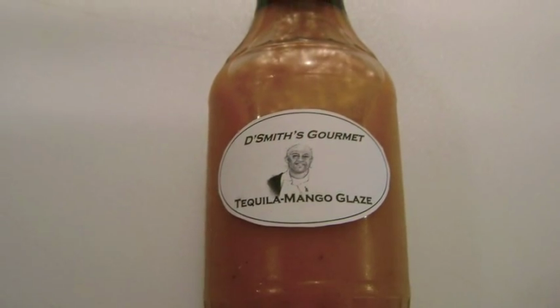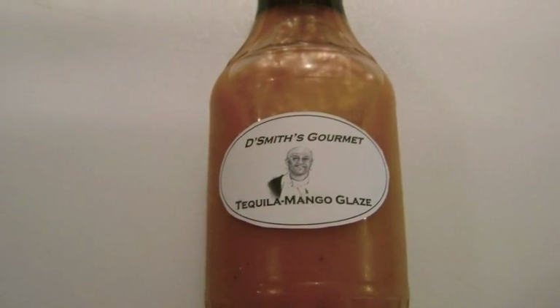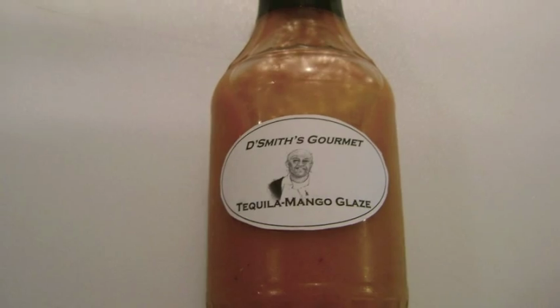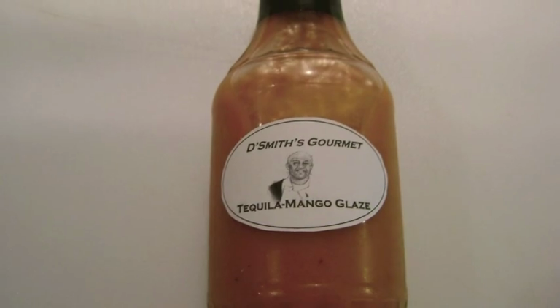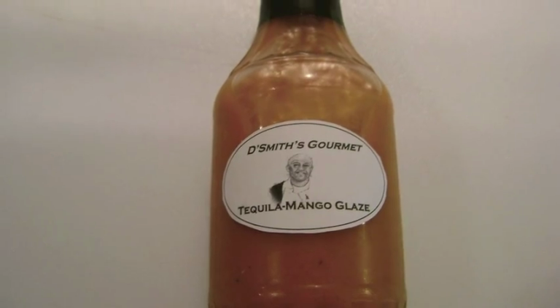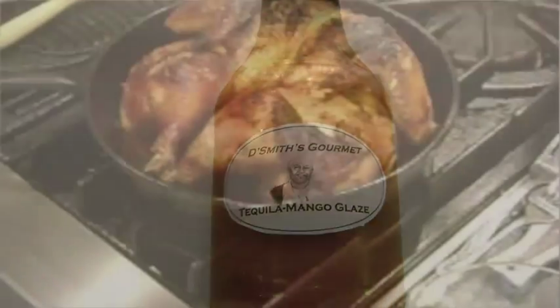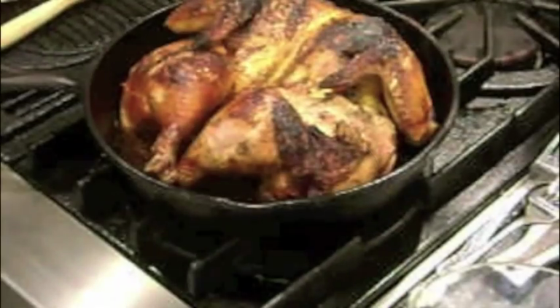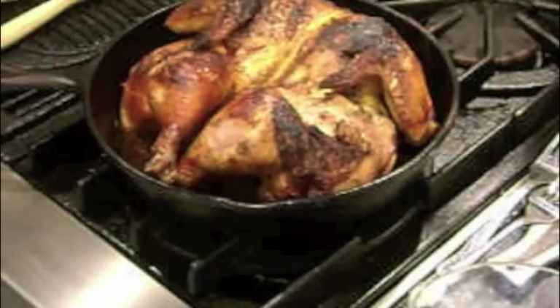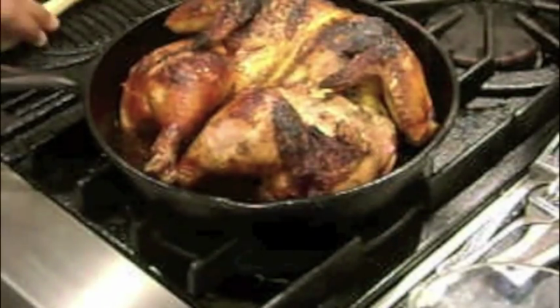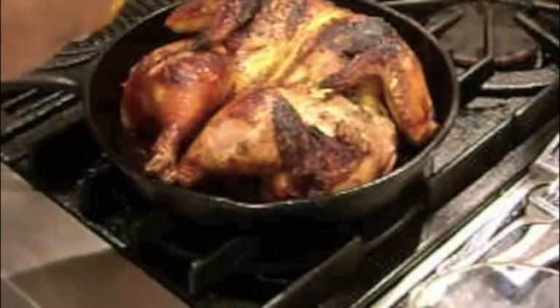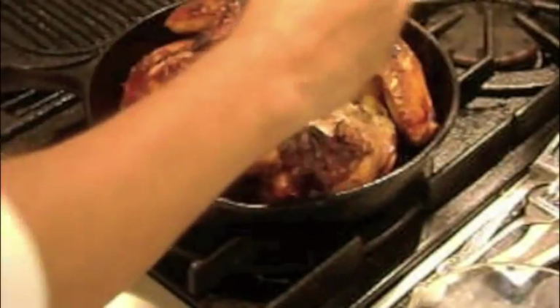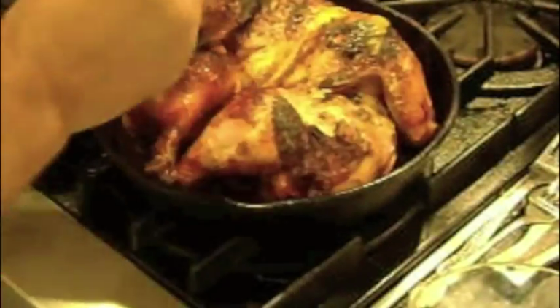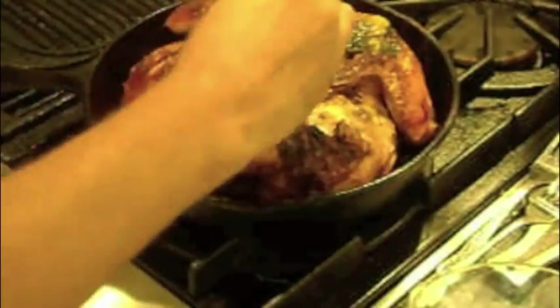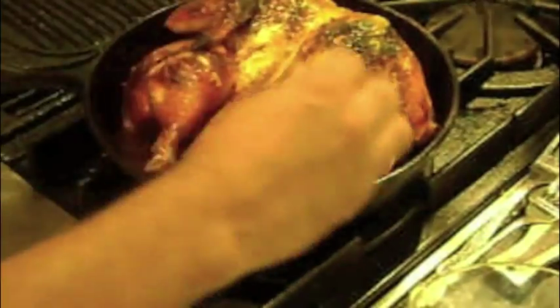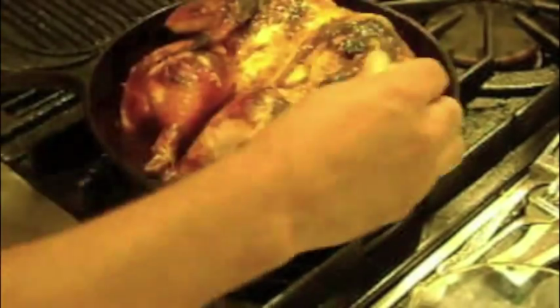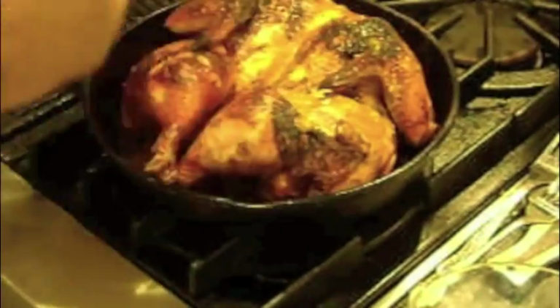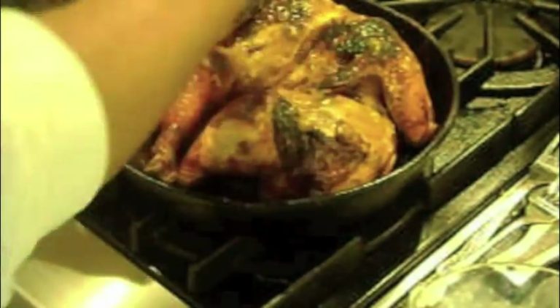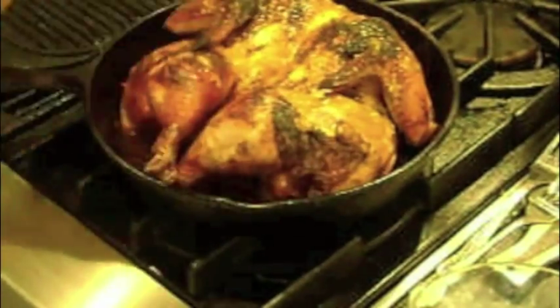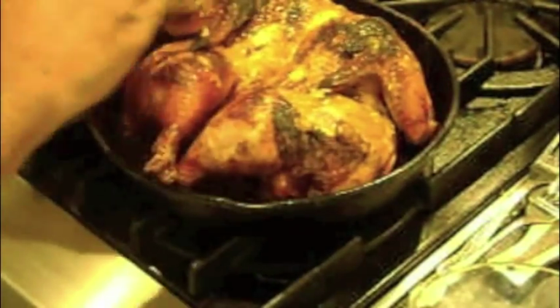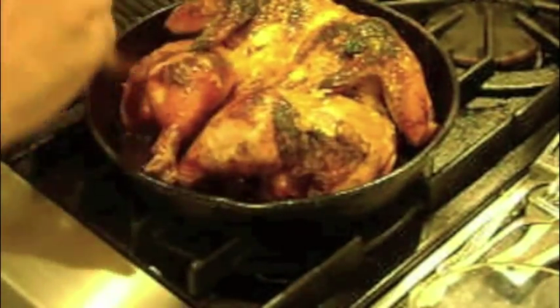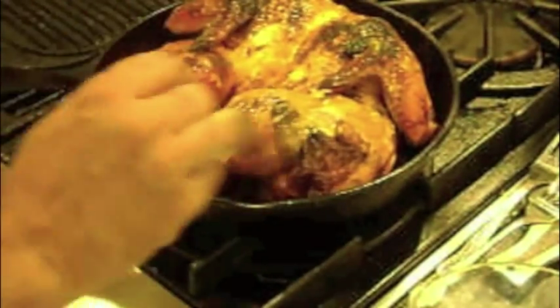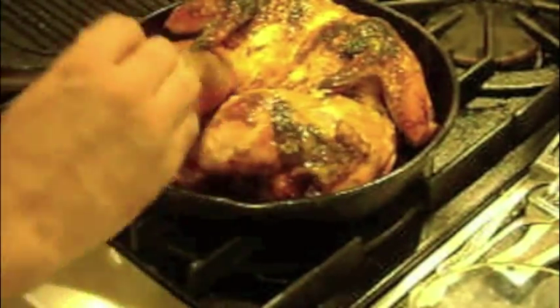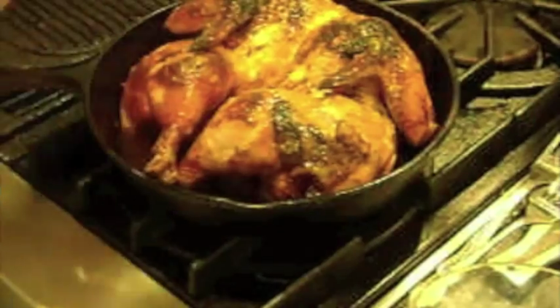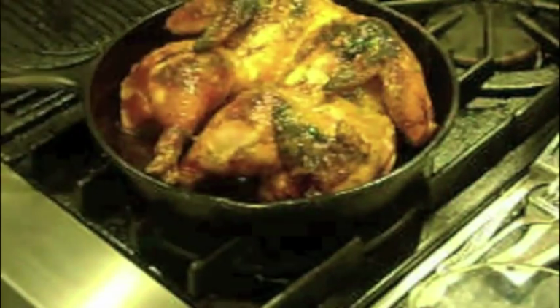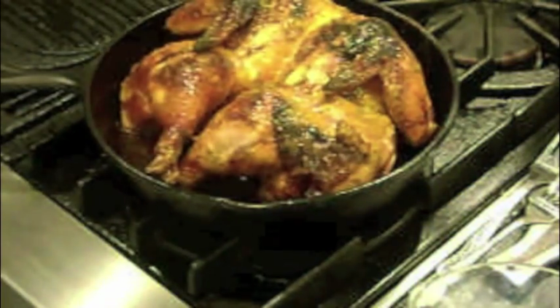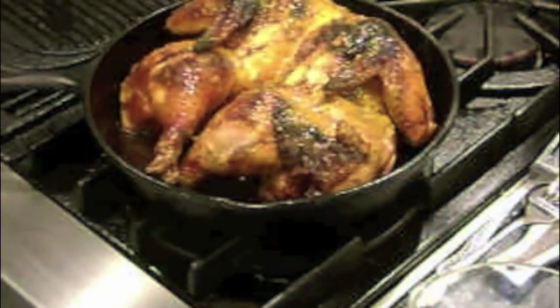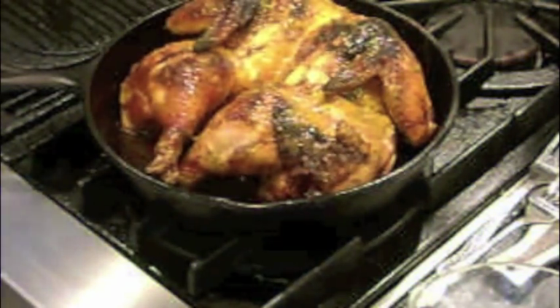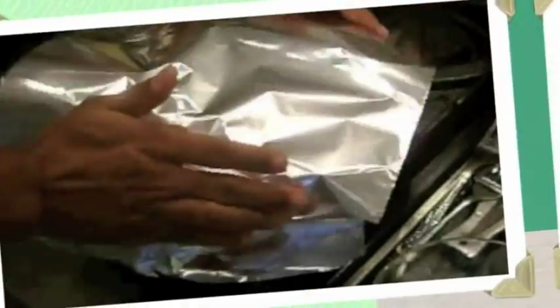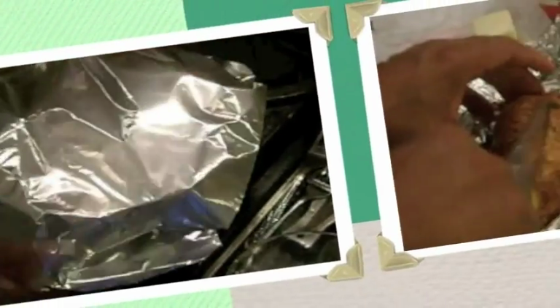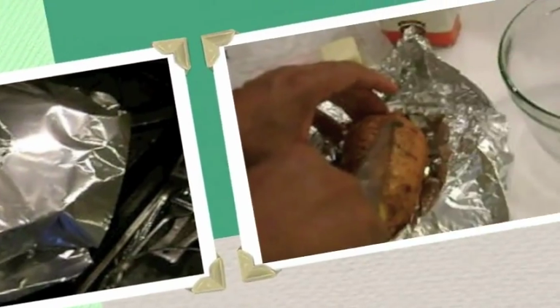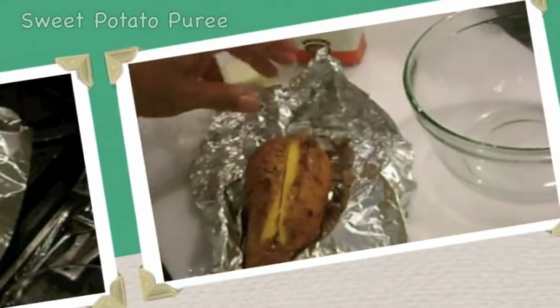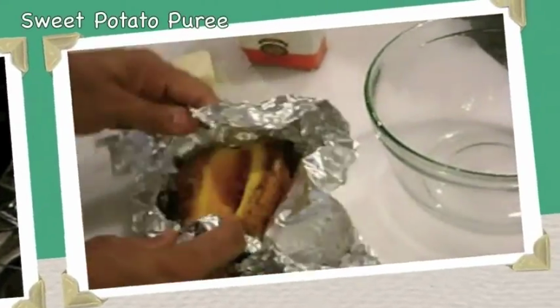Then I glaze with my tequila mango glaze. Generously brush the glaze over all of the skin of the chicken, getting into all of the cracks and crevices. Then I cover the chicken with aluminum foil and allow to rest for 10 to 15 minutes.